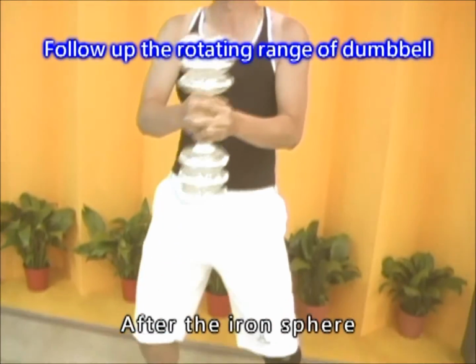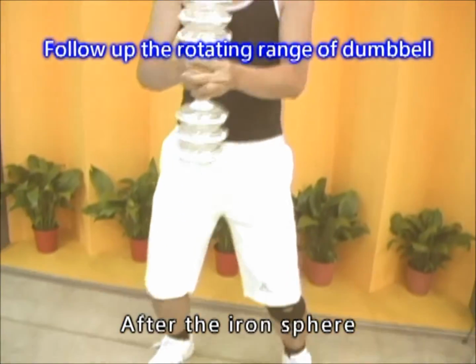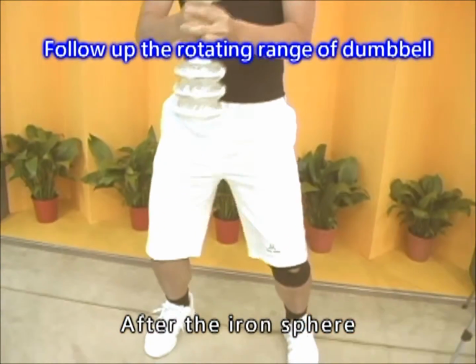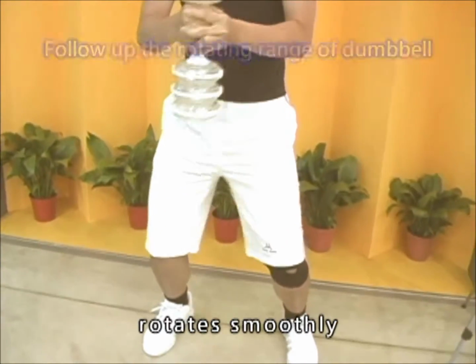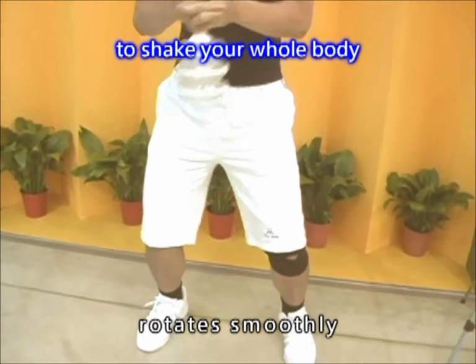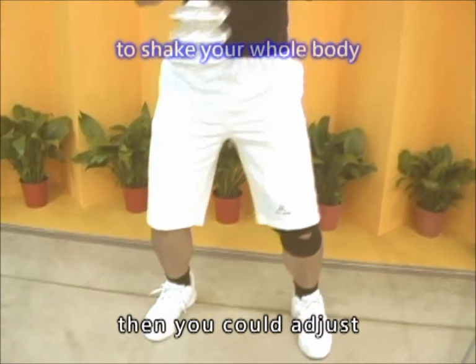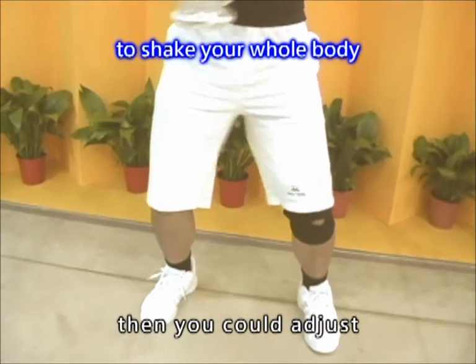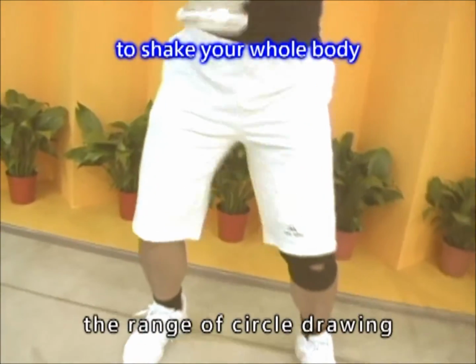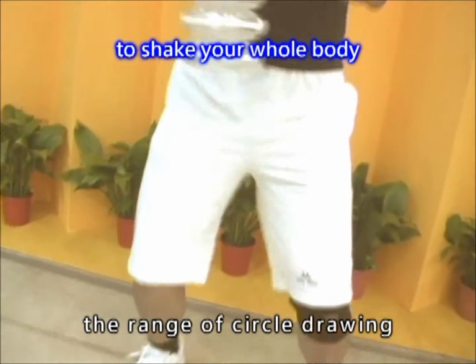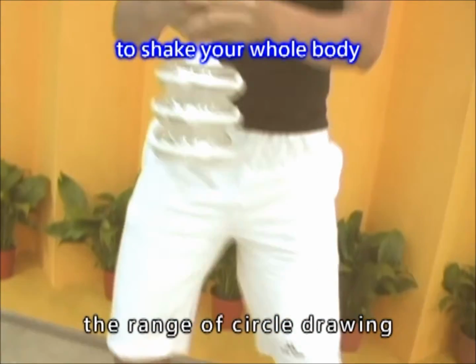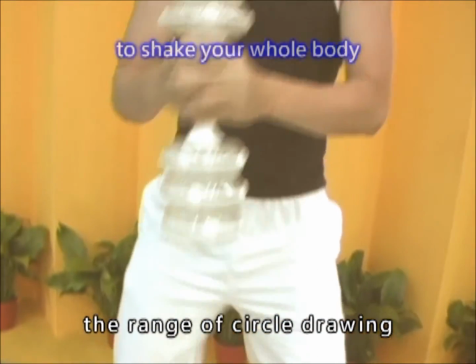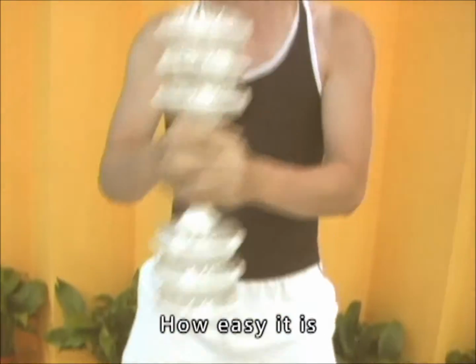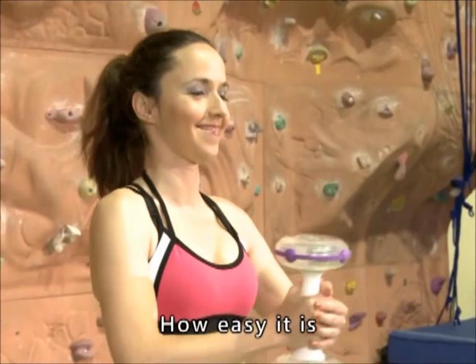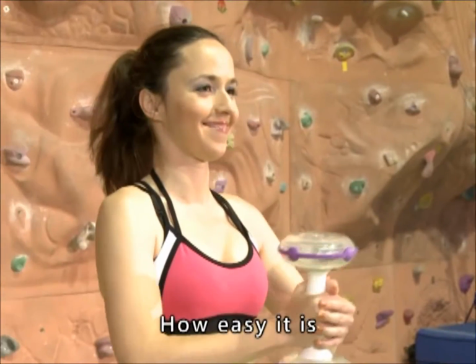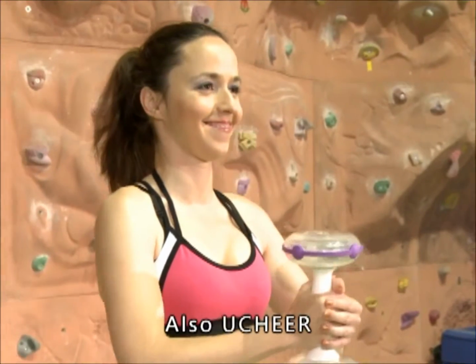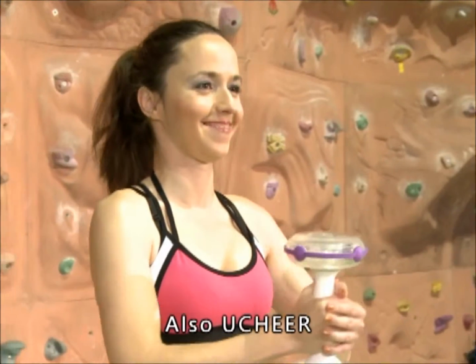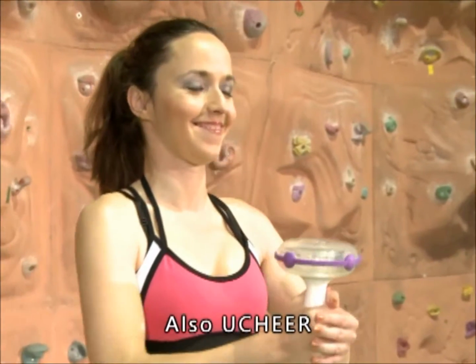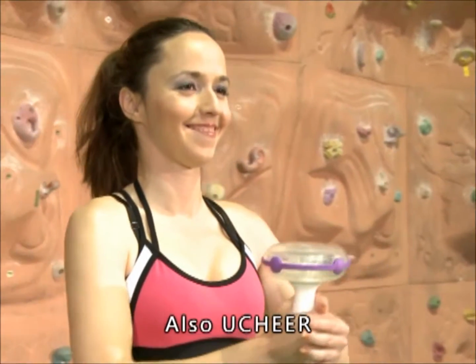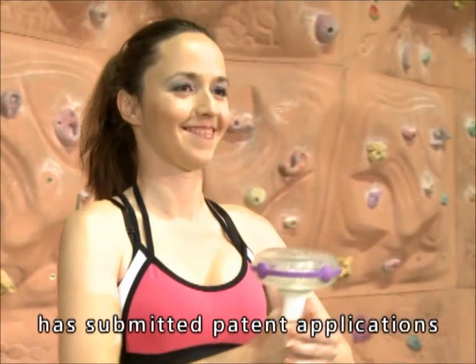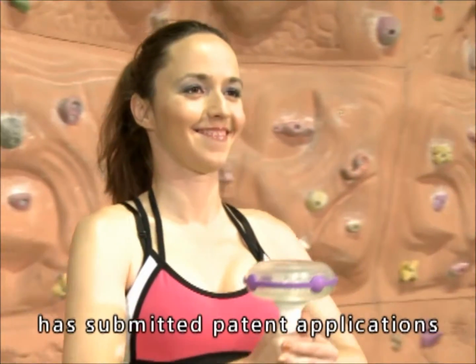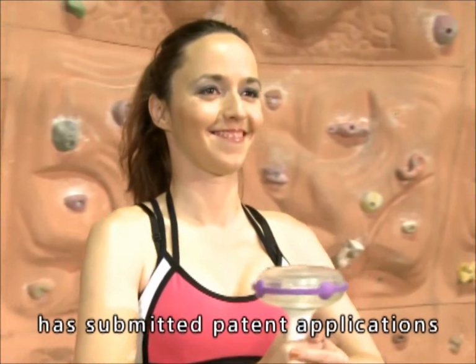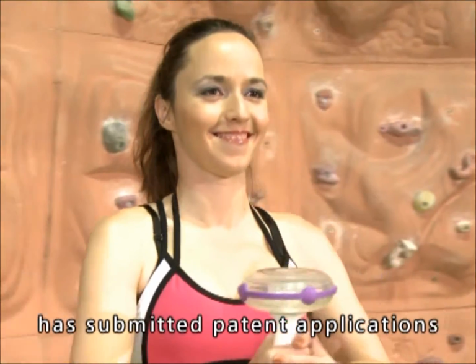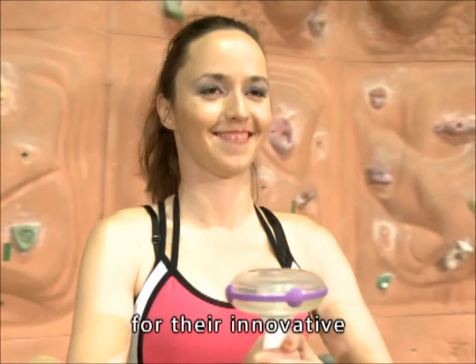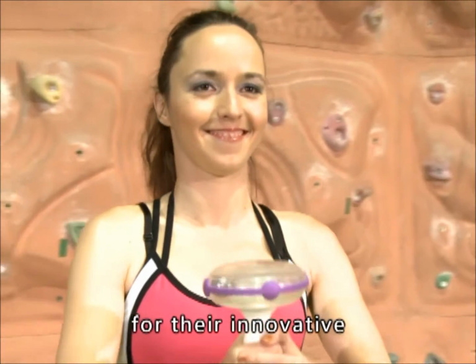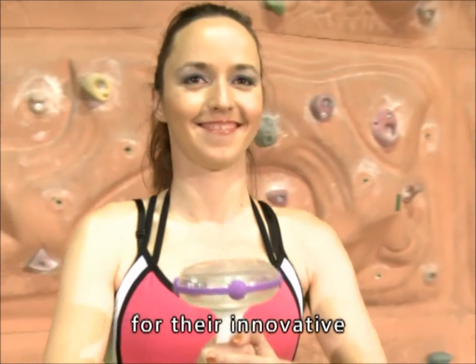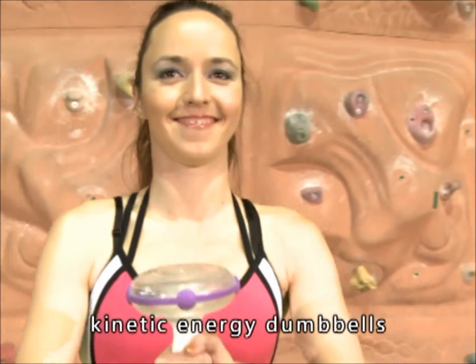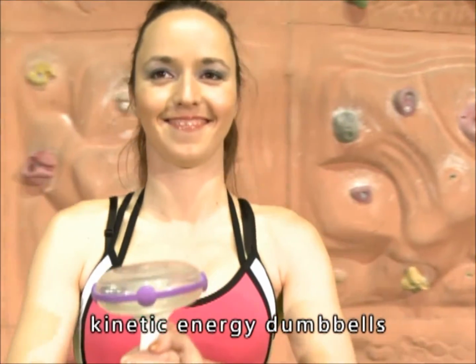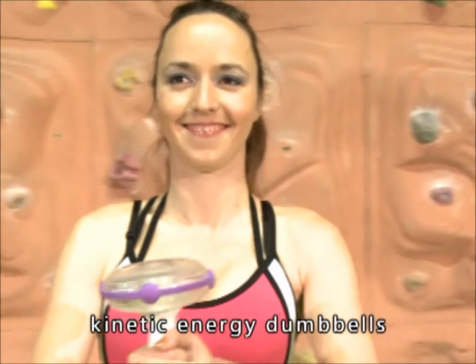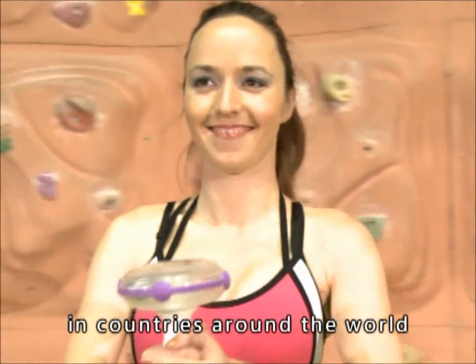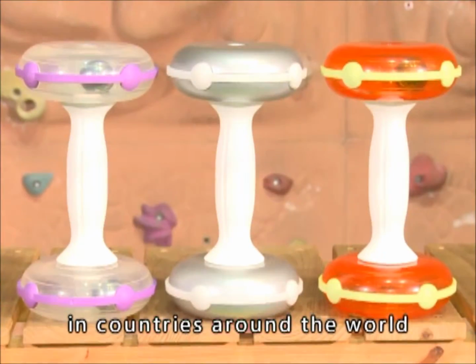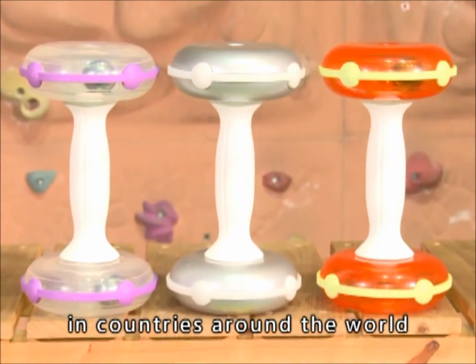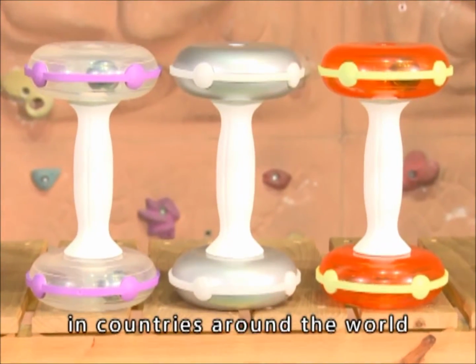After the iron sphere rotates smoothly, you can adjust the range of circle drawing. How easy it is! Also, uCheer has submitted patent applications for their innovative Kinetic Energy Dumbbells in countries around the world.